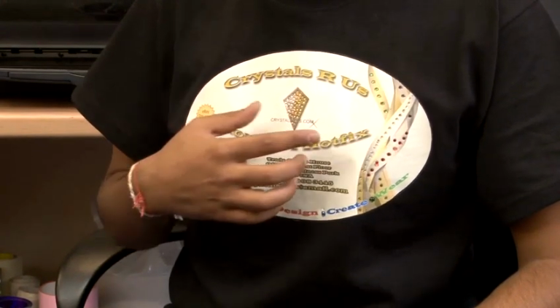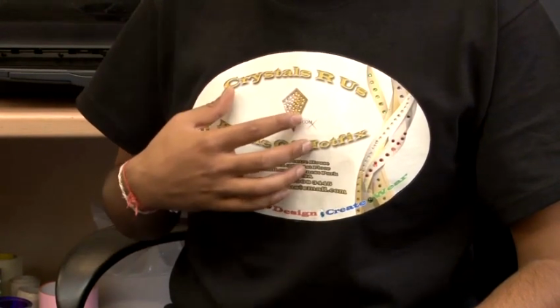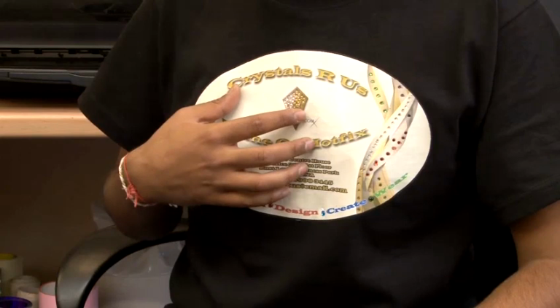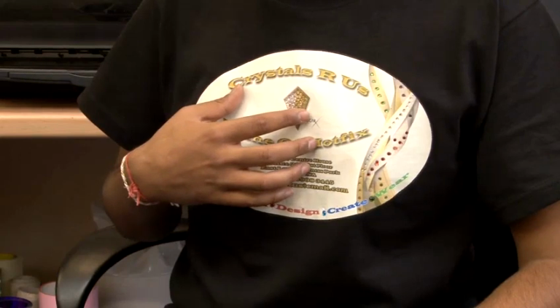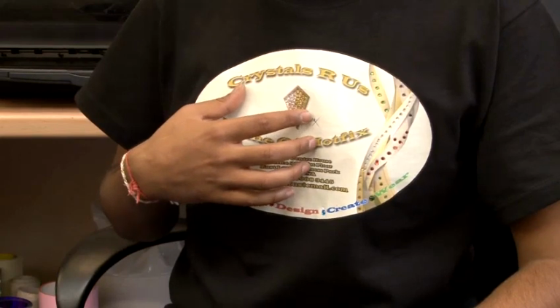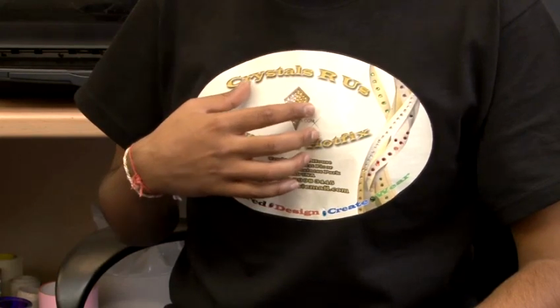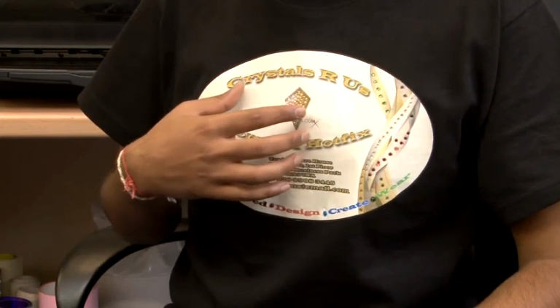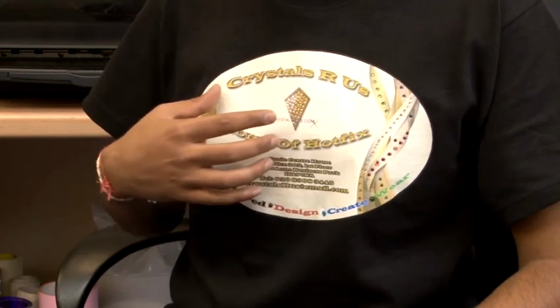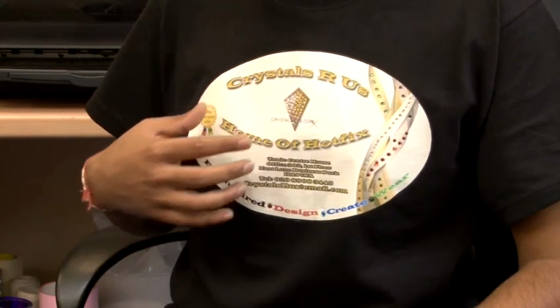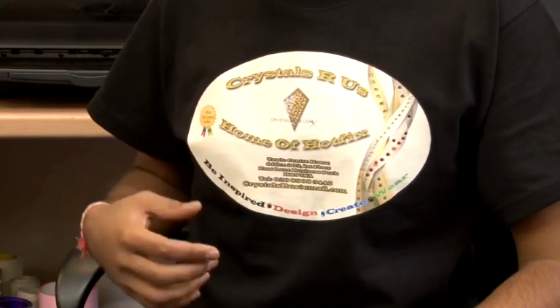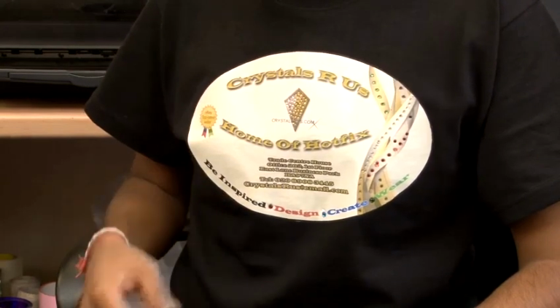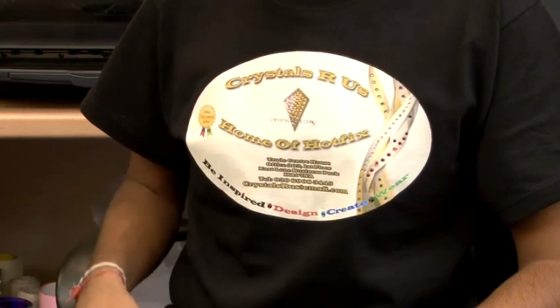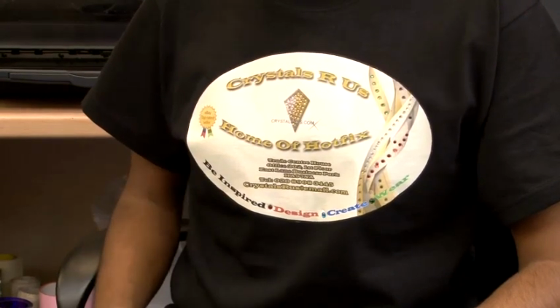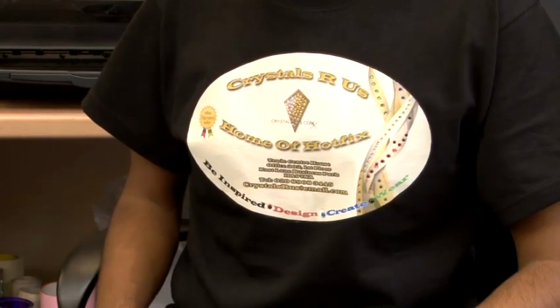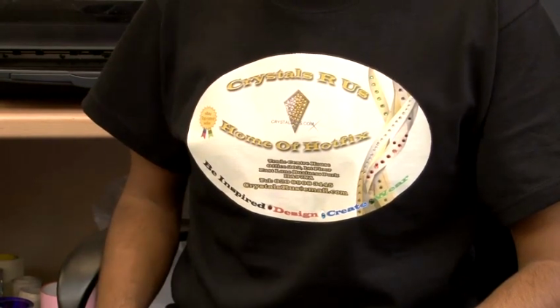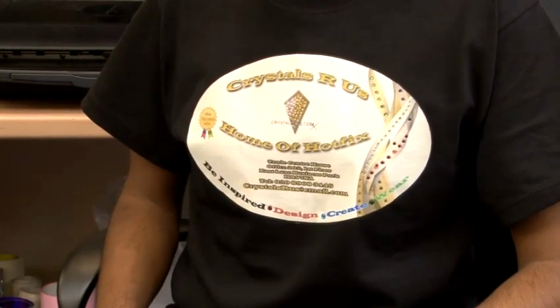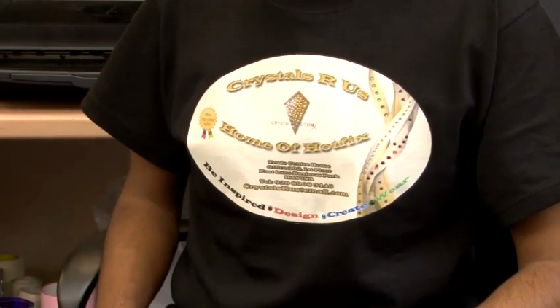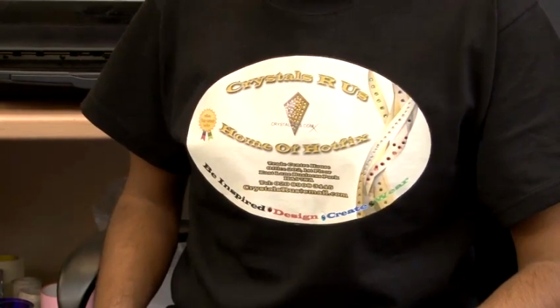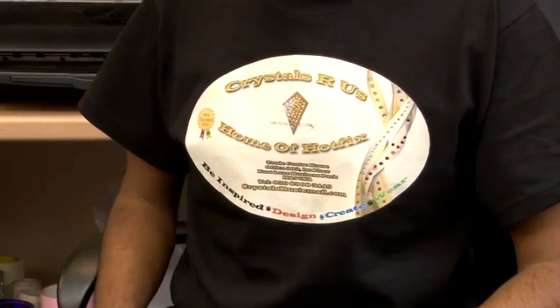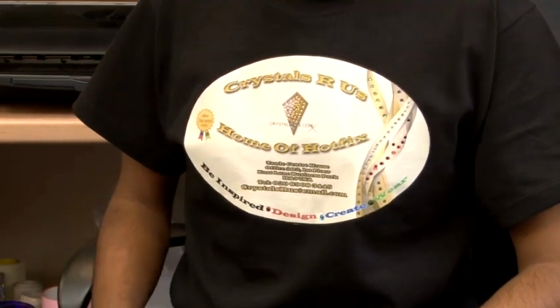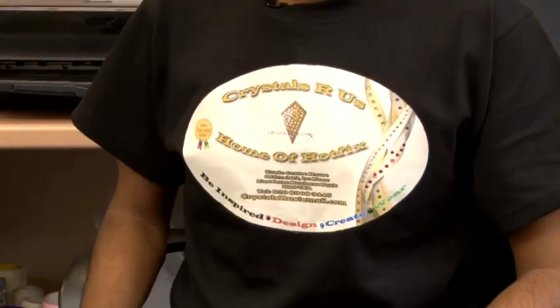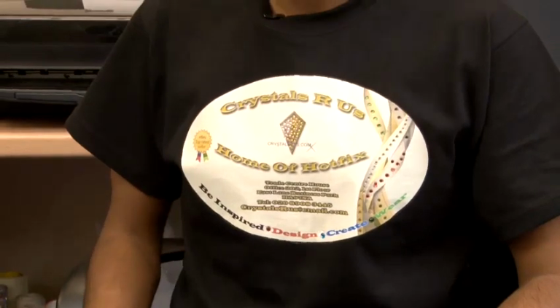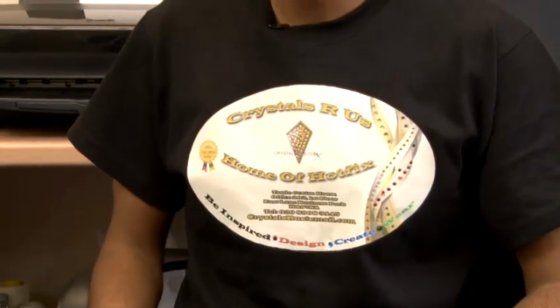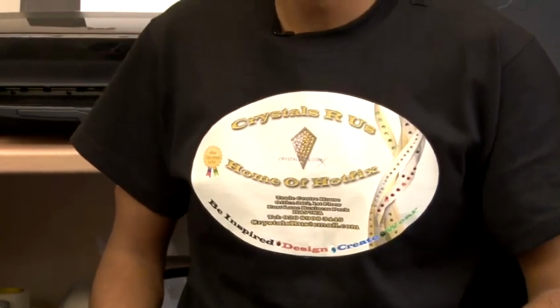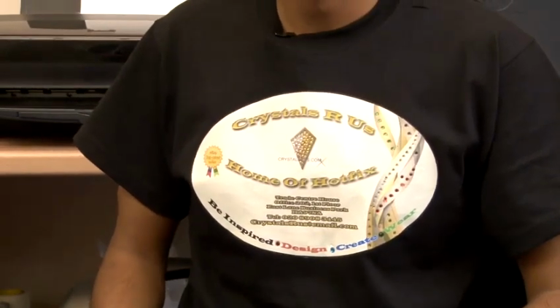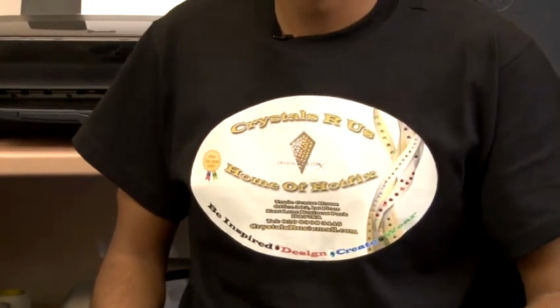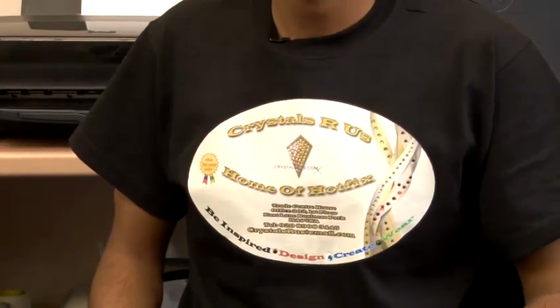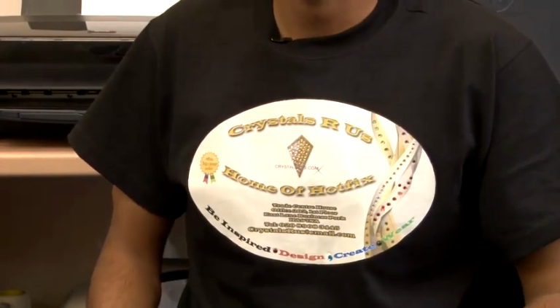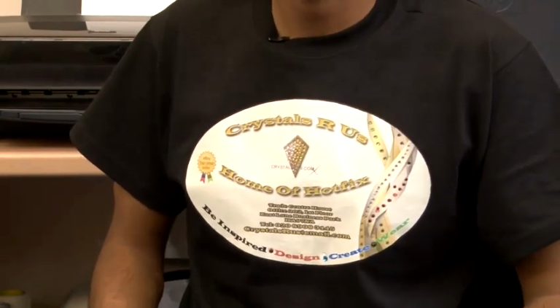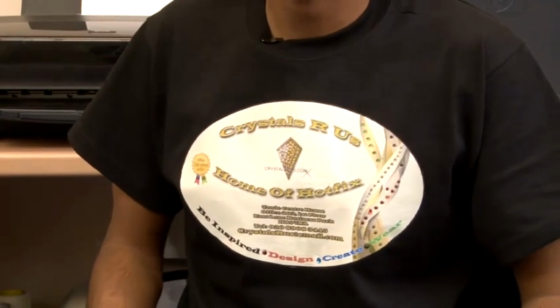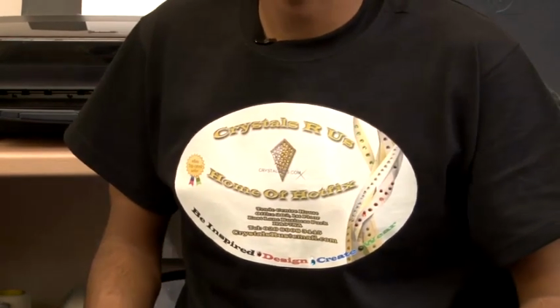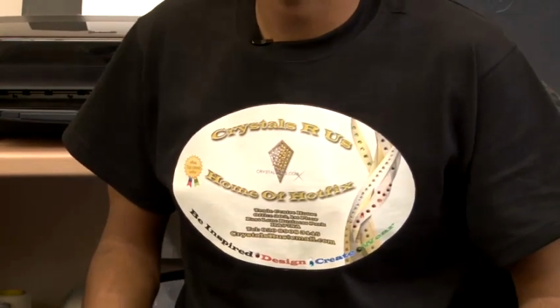This gives that extra sparkle to your custom design t-shirt. And that is how you use dark iron-on transfer paper.